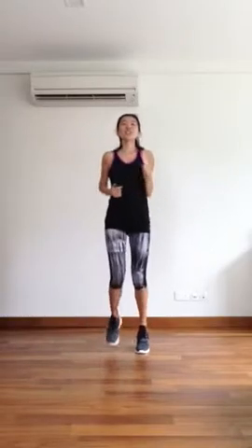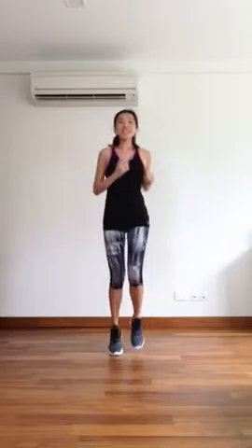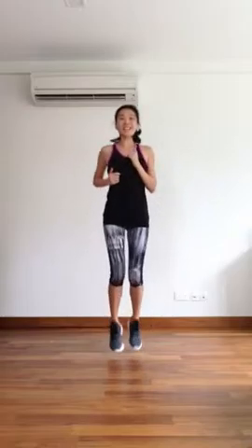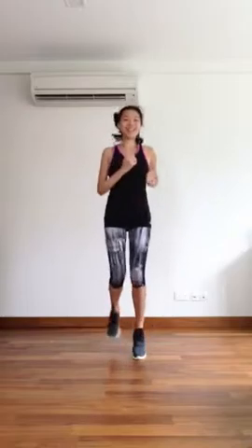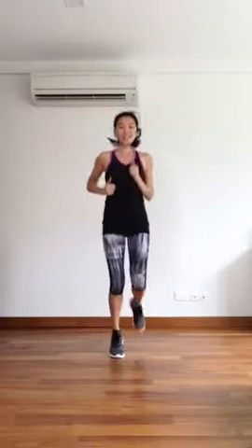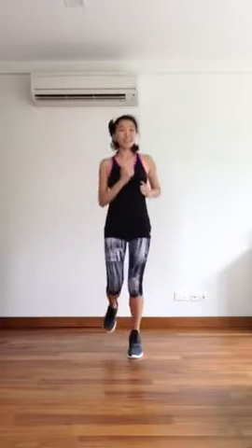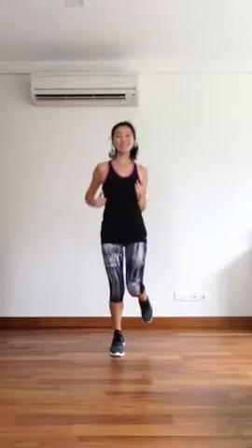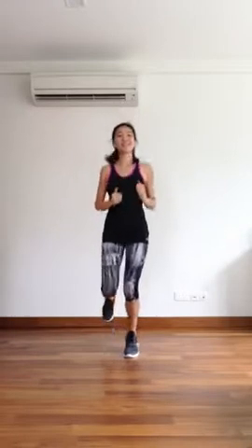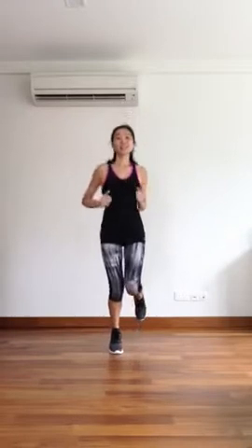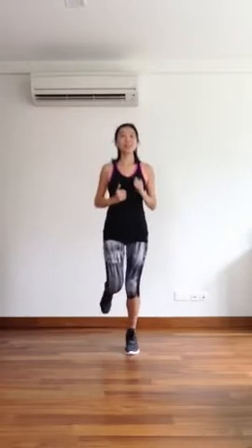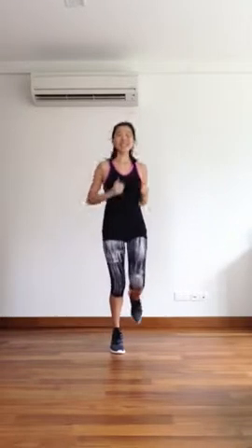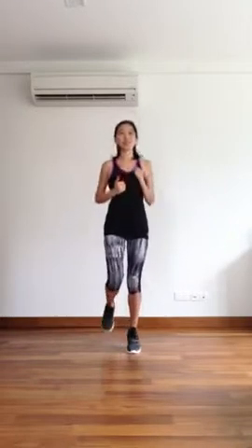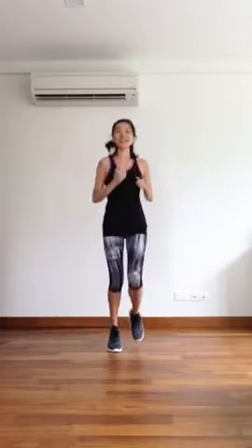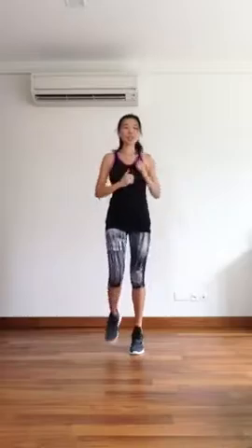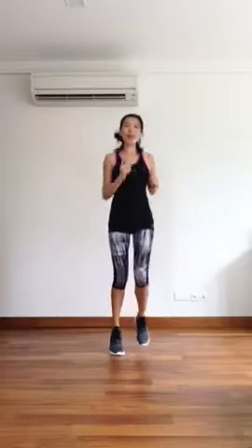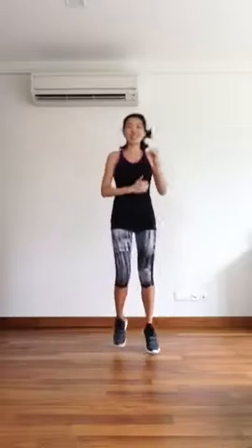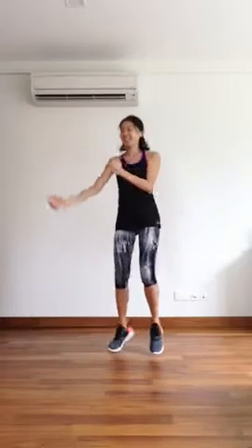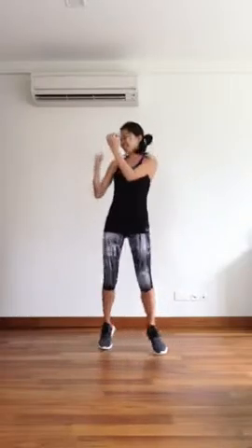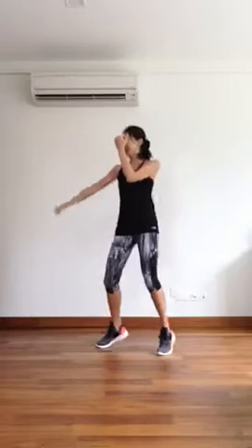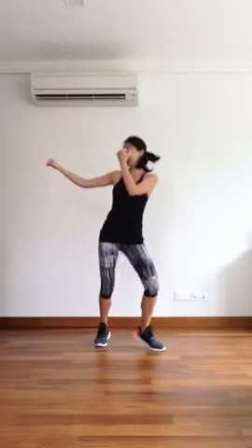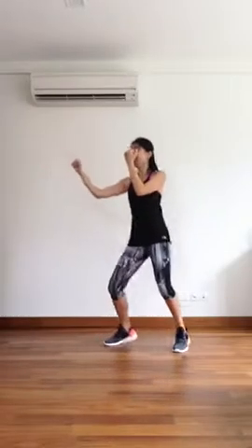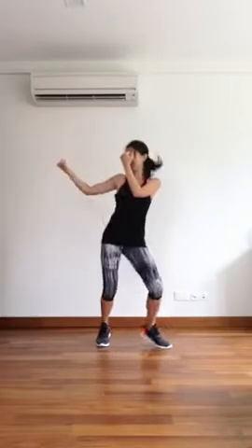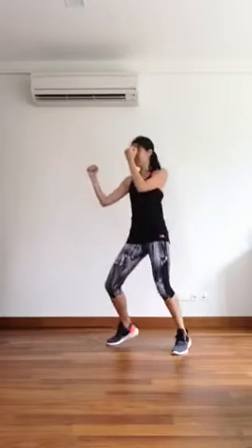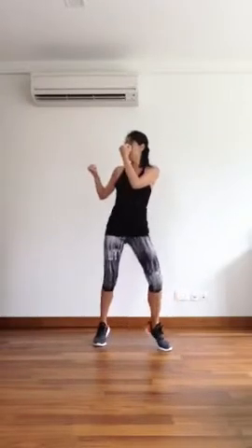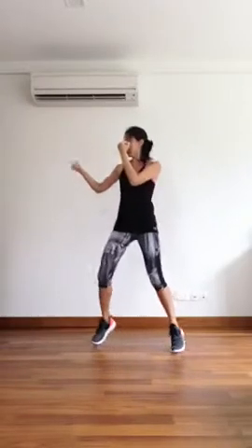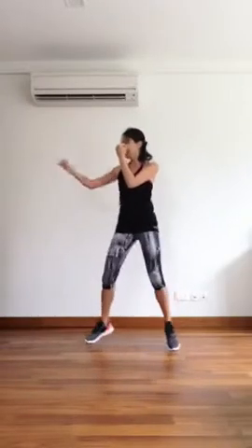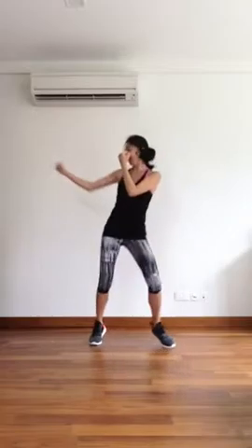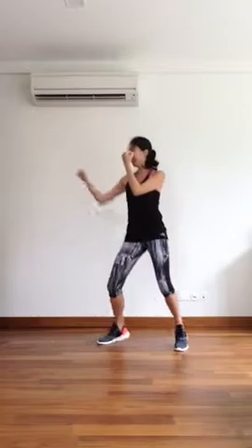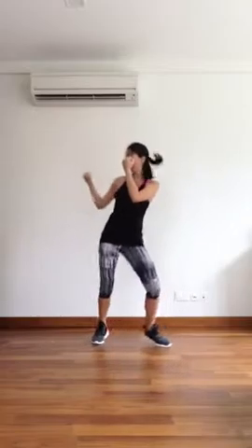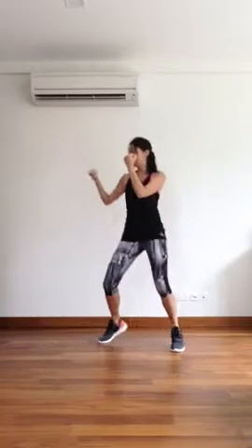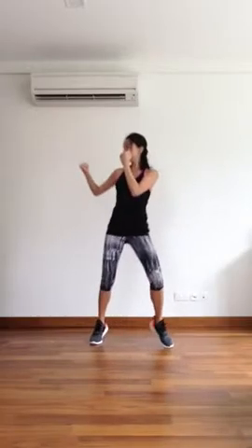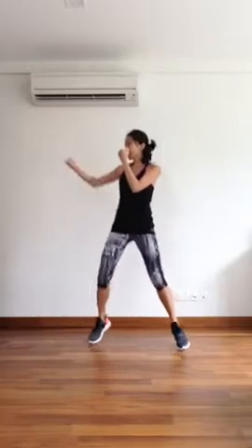Jogging. Well done everyone, get ready for shuffle punch. Let's go. Nice and strong.